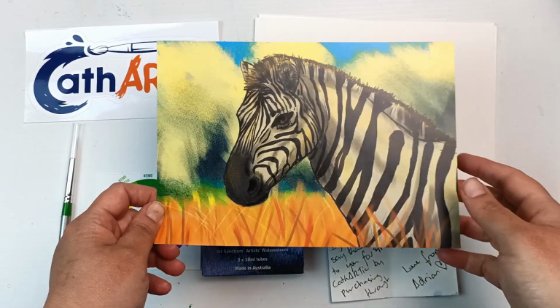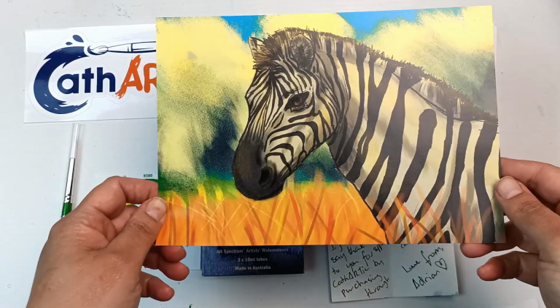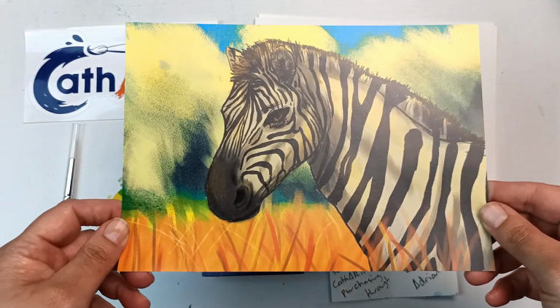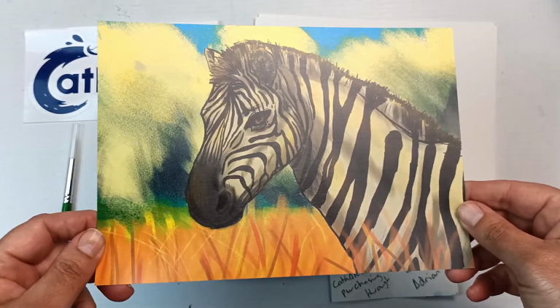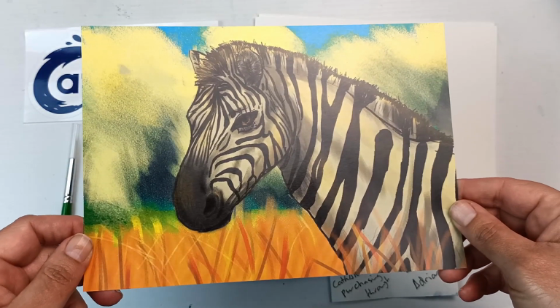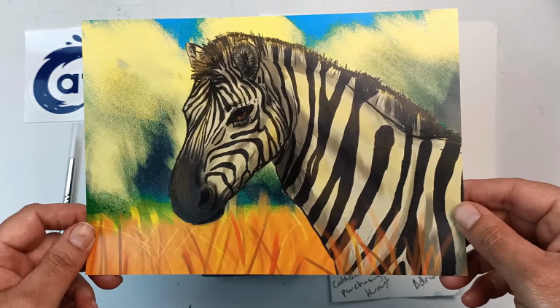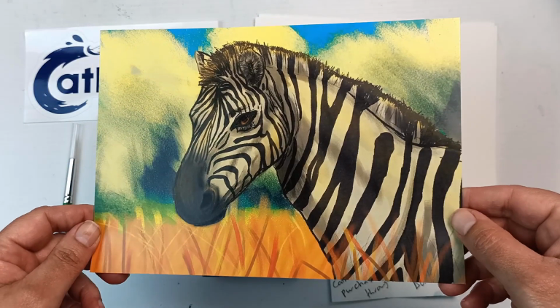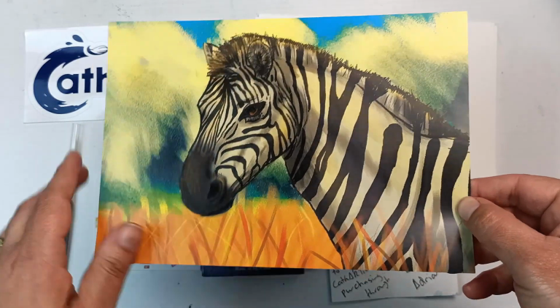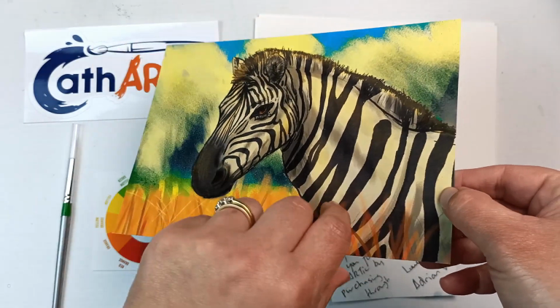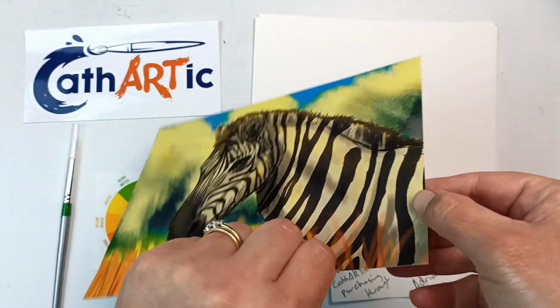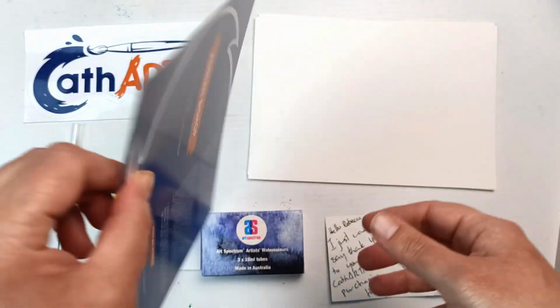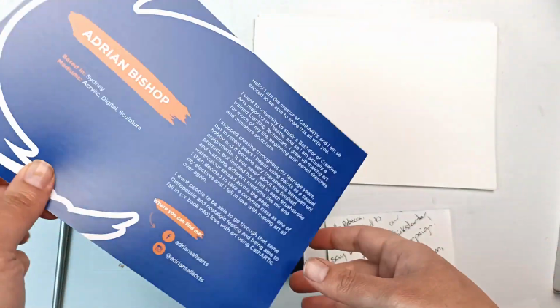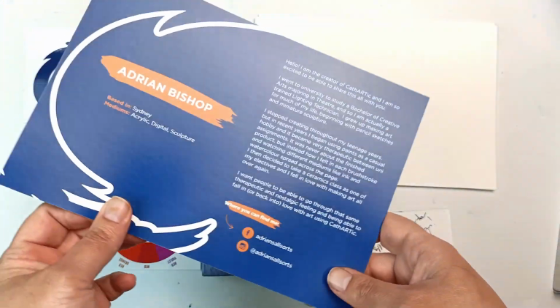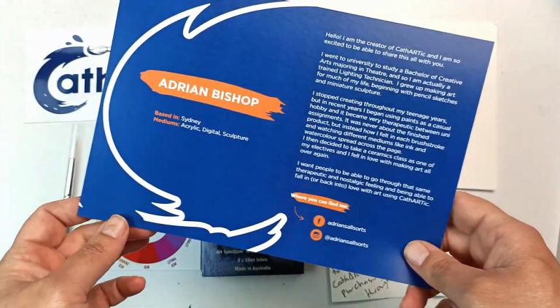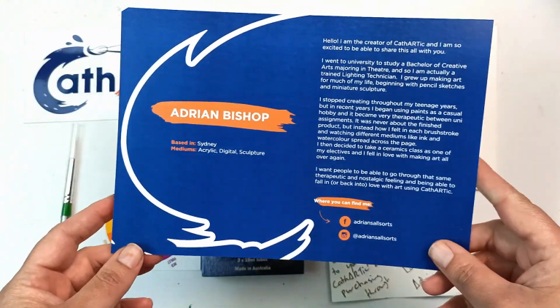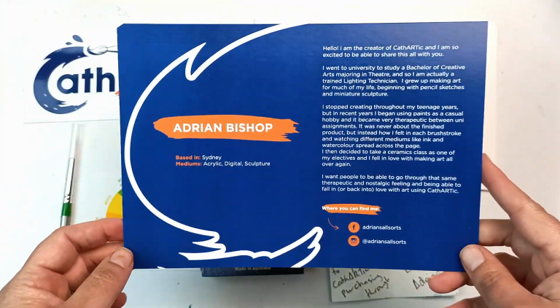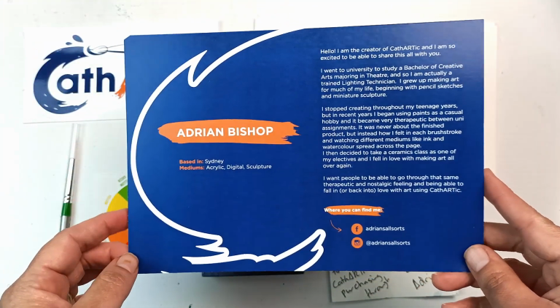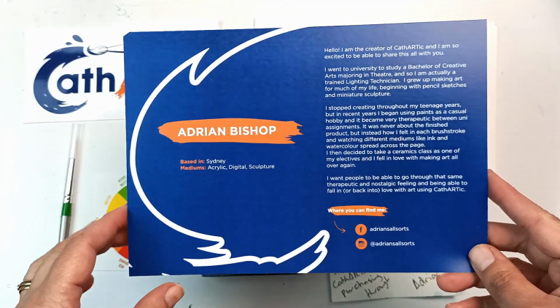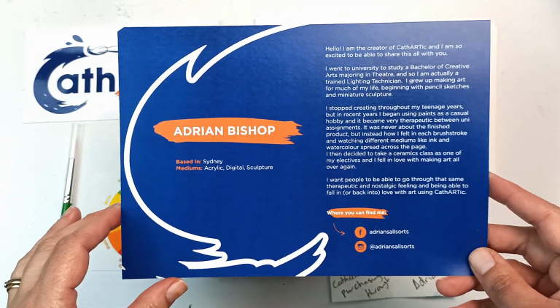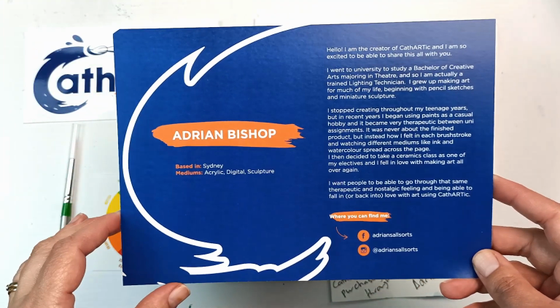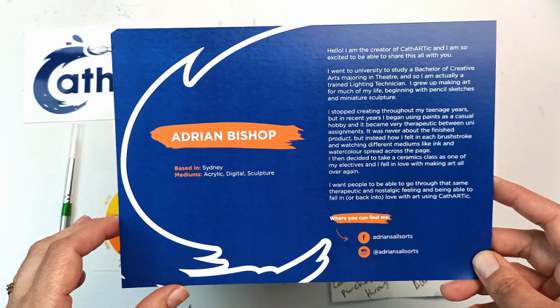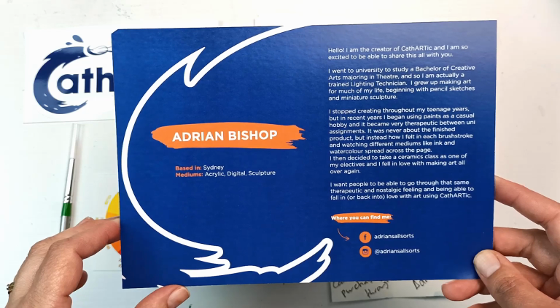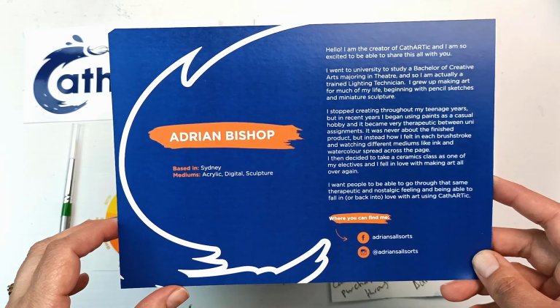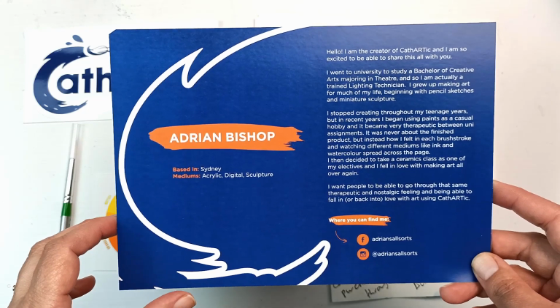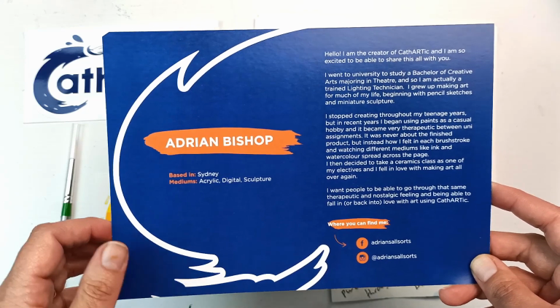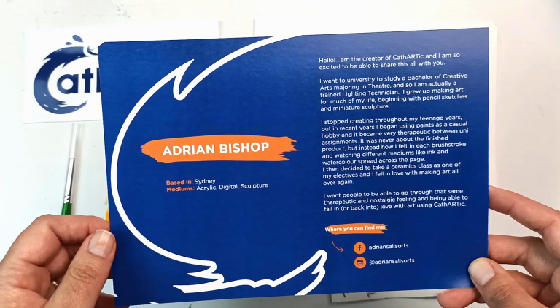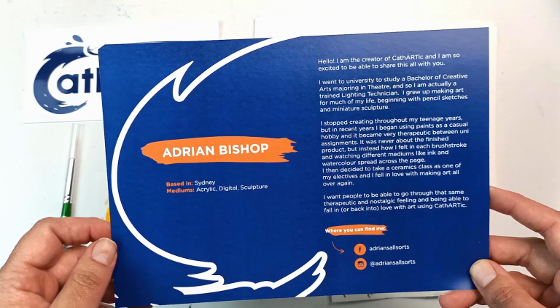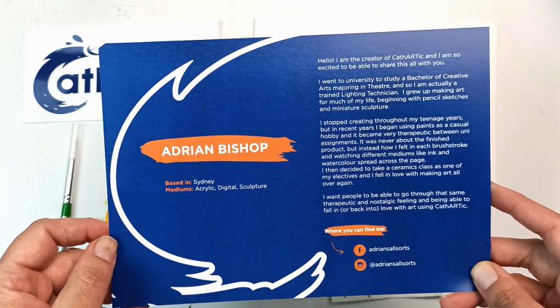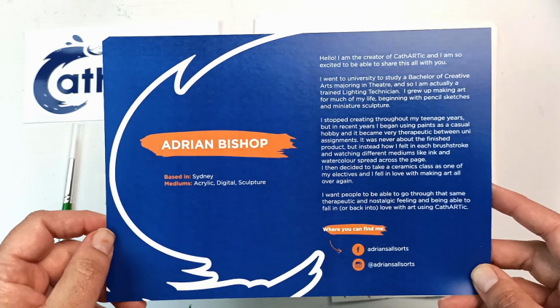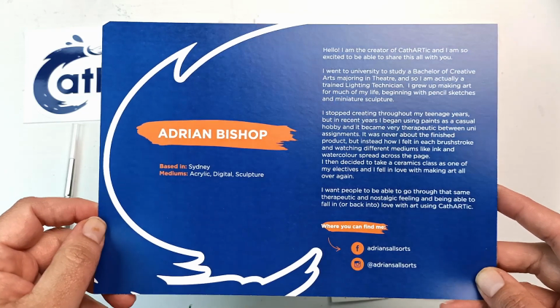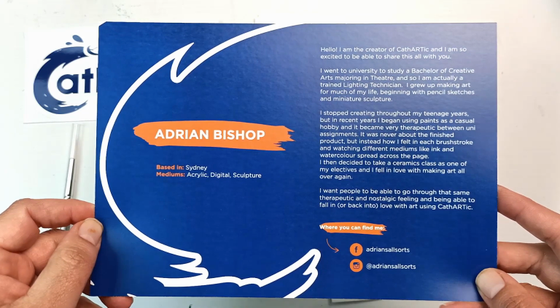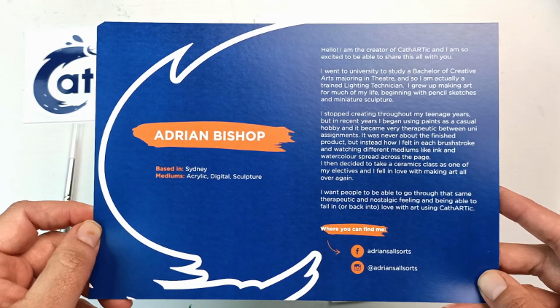First, a quick look at this pretty little artwork. On the back it looks like it is by the creator of Cathartic, Adrian Bishop, who lives in Sydney. I'll just pop that there so you can have a quick read.